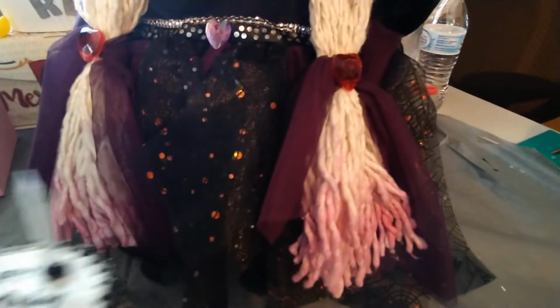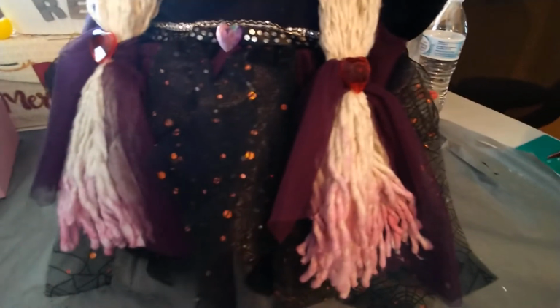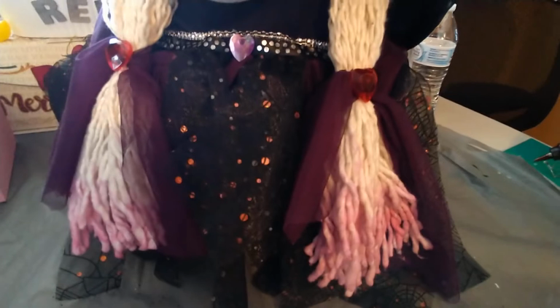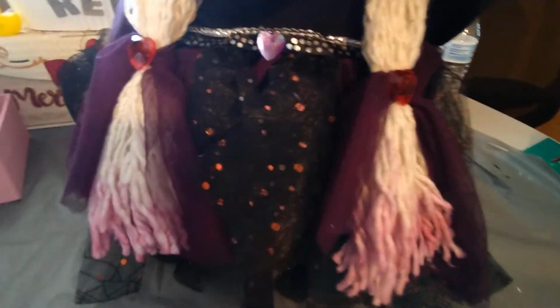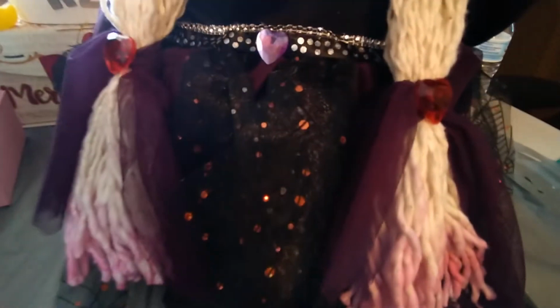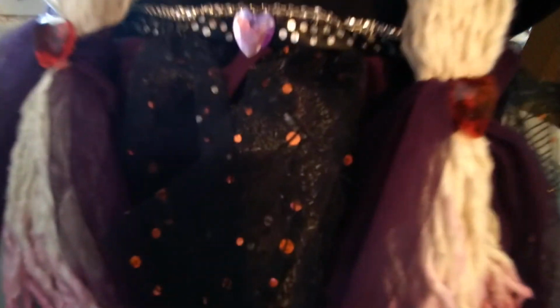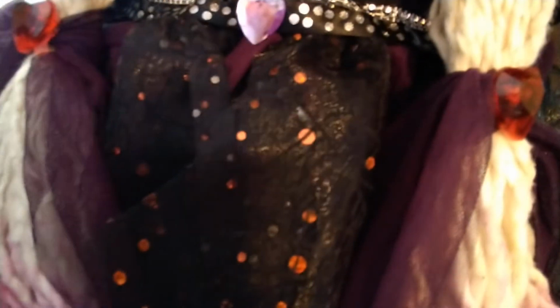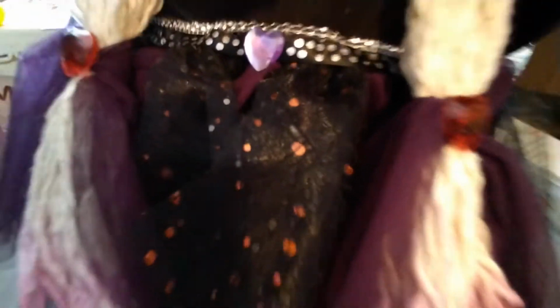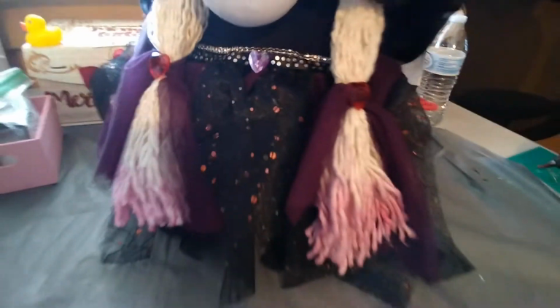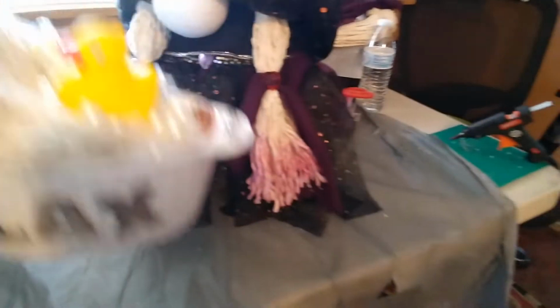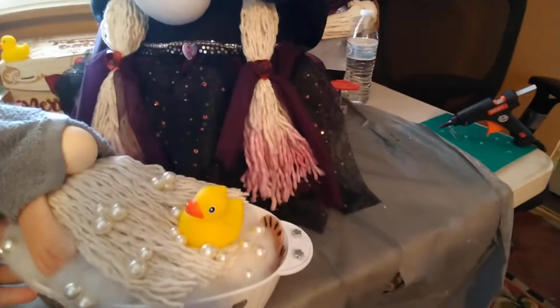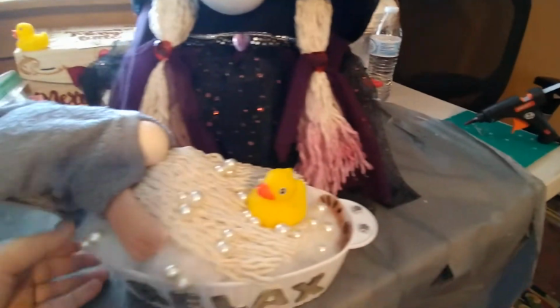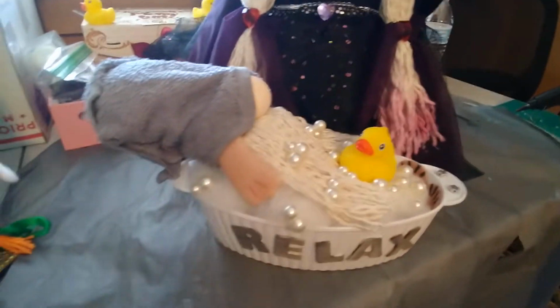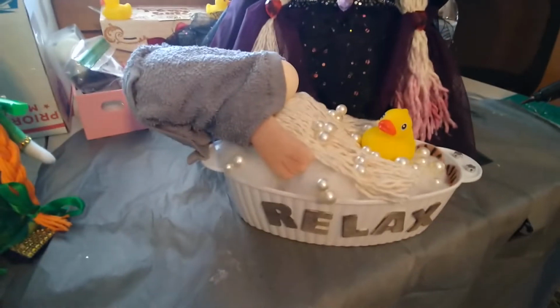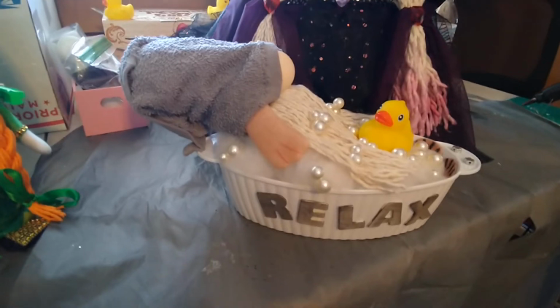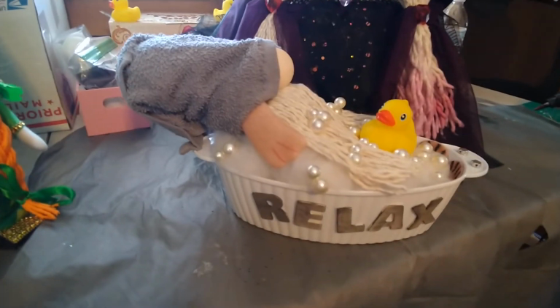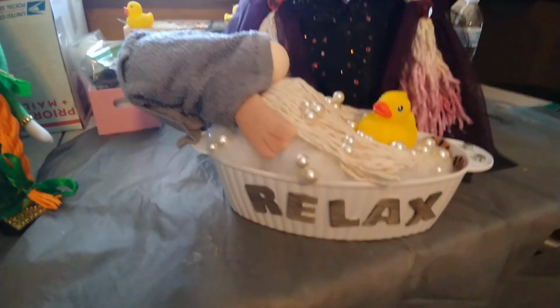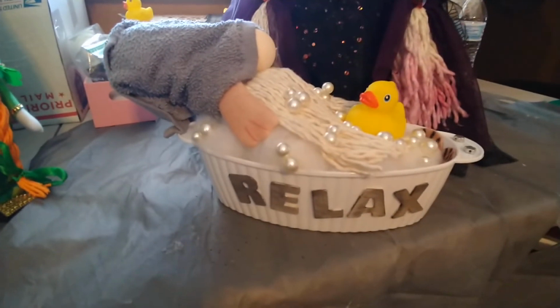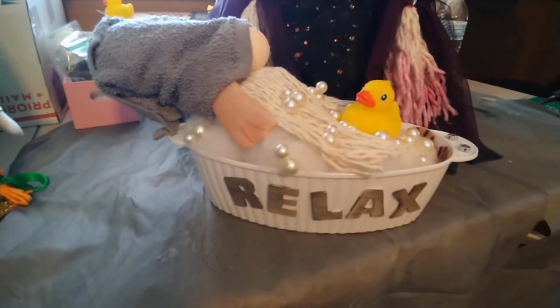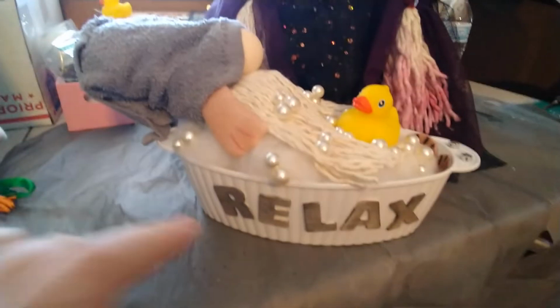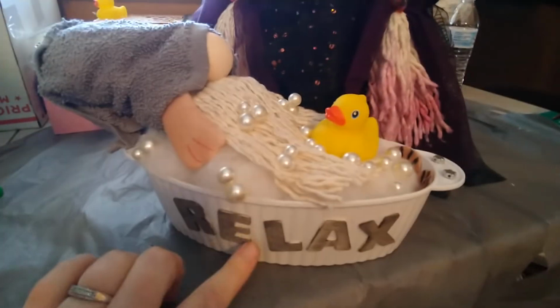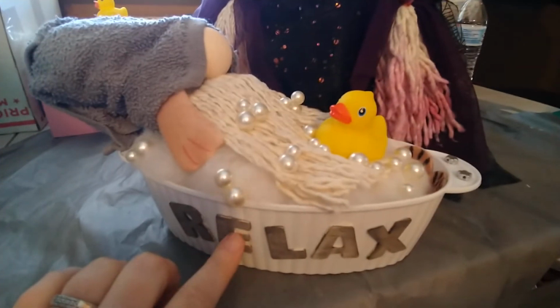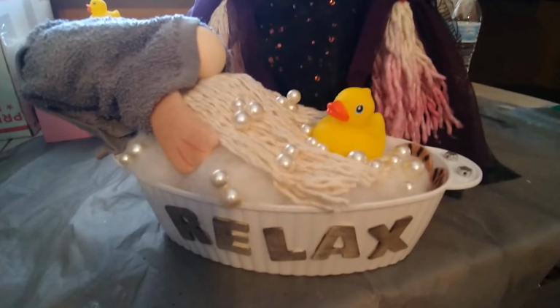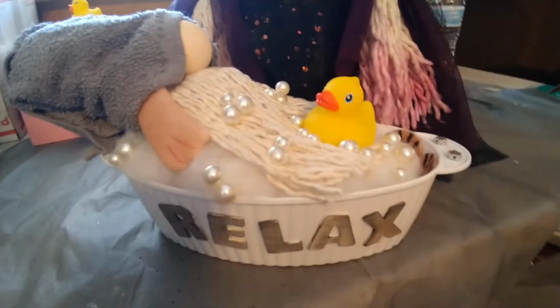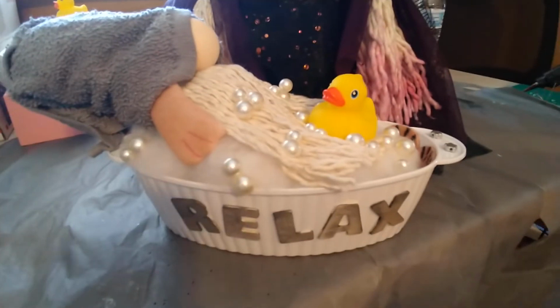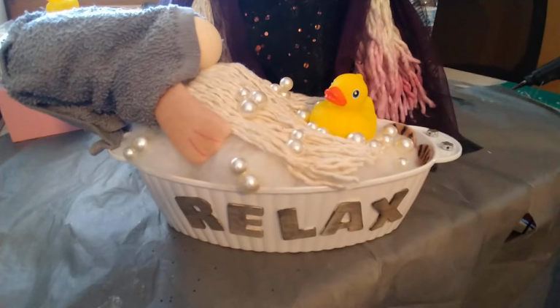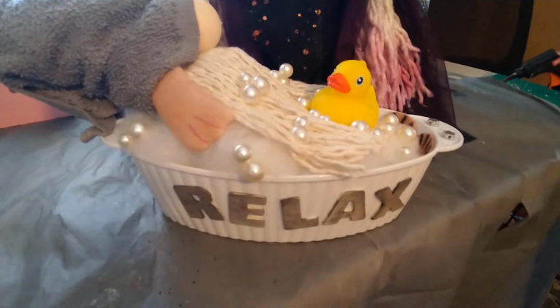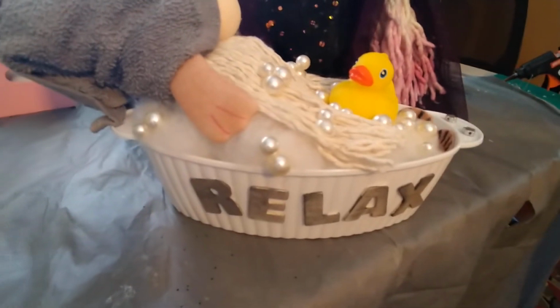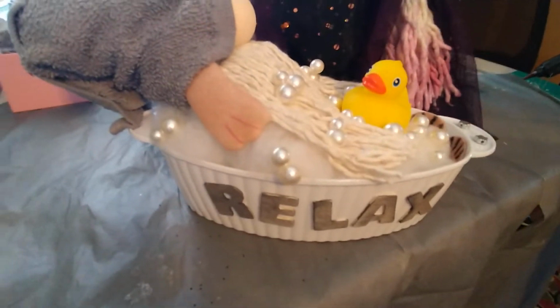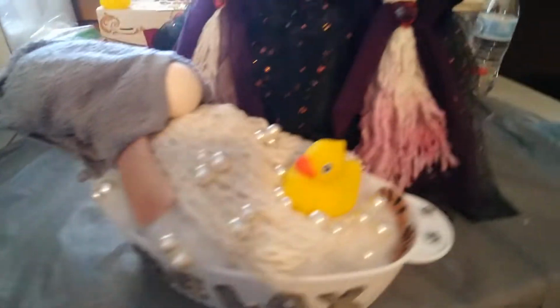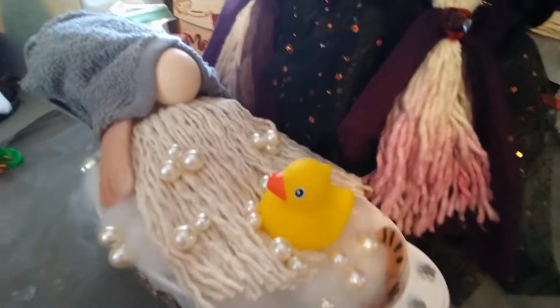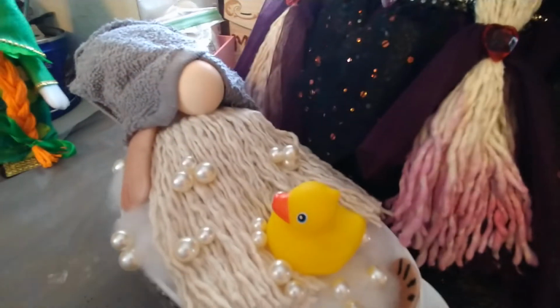And I just wanted to share that with you guys. And I'm not sure how many people saw my other gnome that I had made here, but he turned out super cute. I didn't have the letters for the word 'bath,' so I just put 'relax' there, but he still turned out cute.